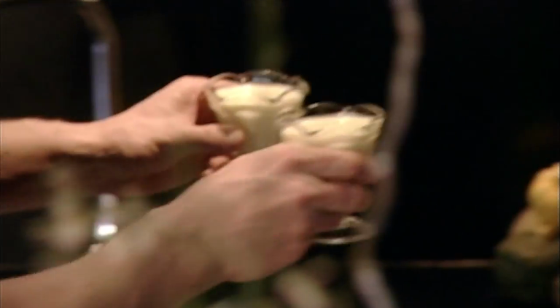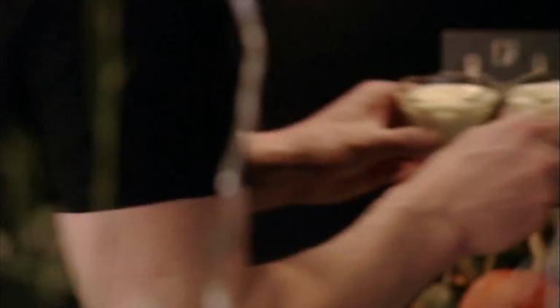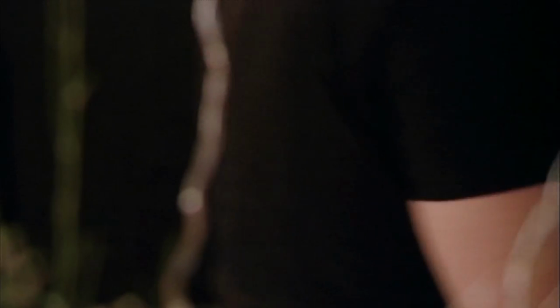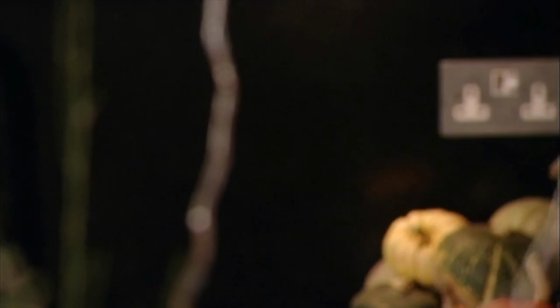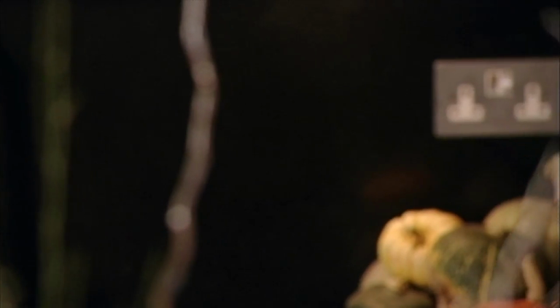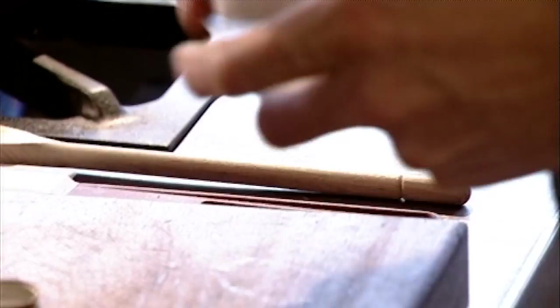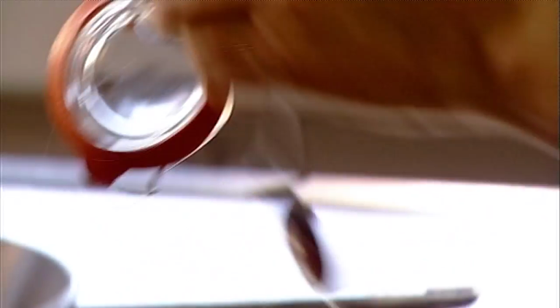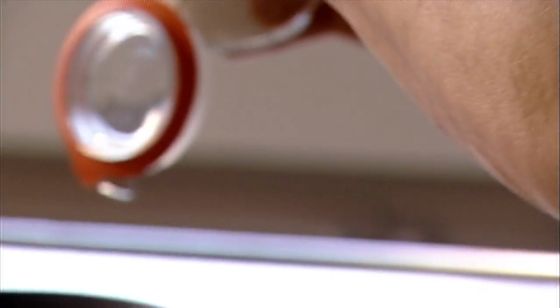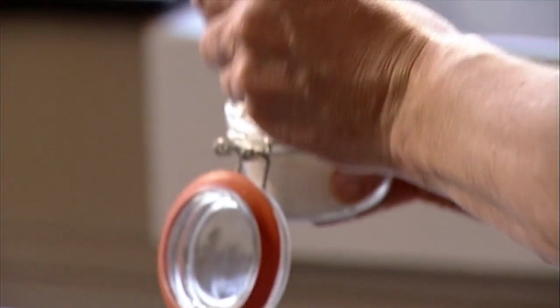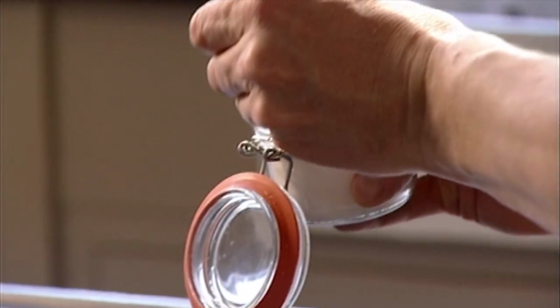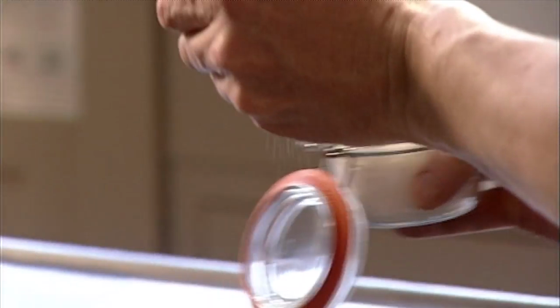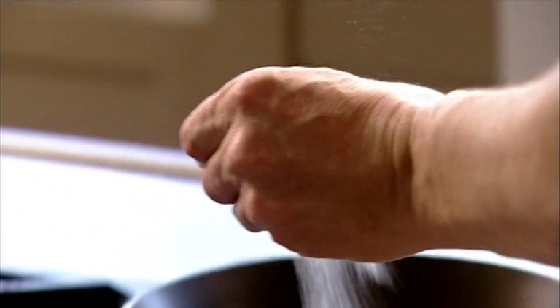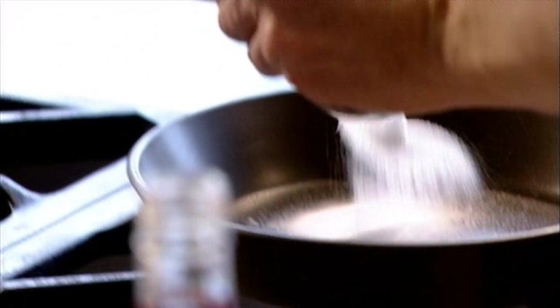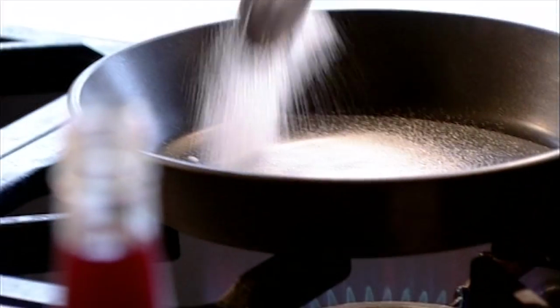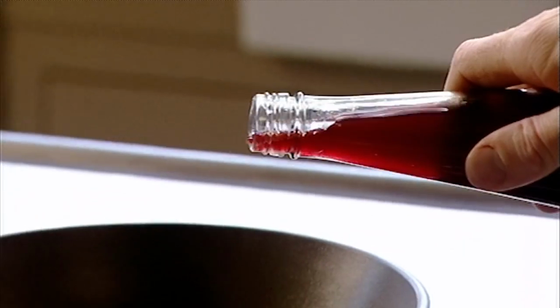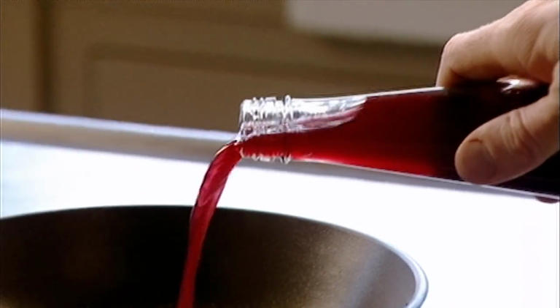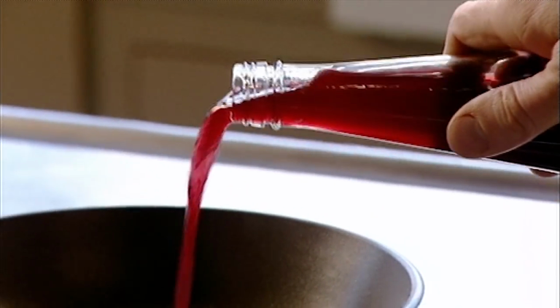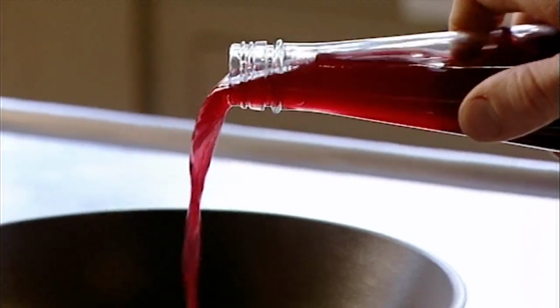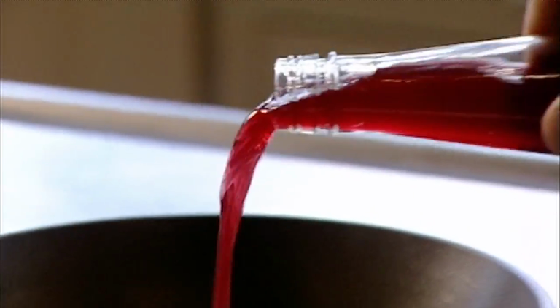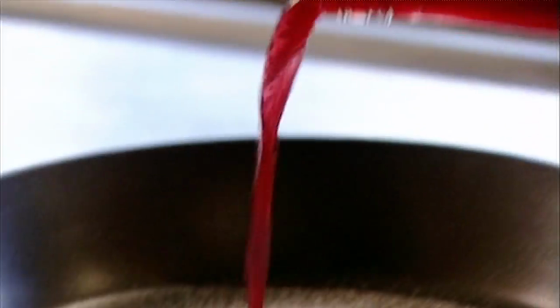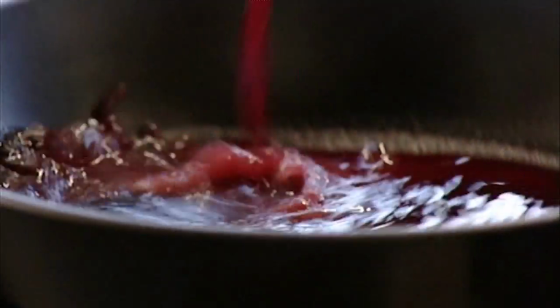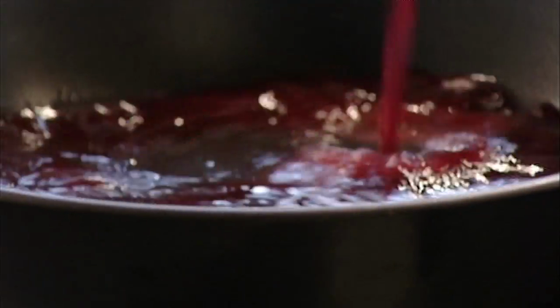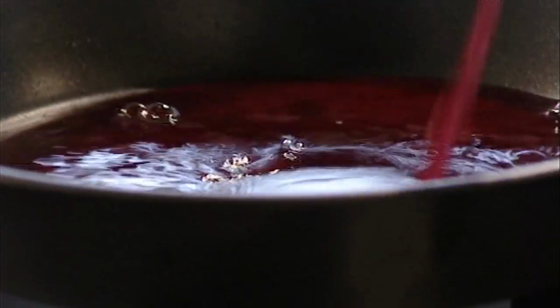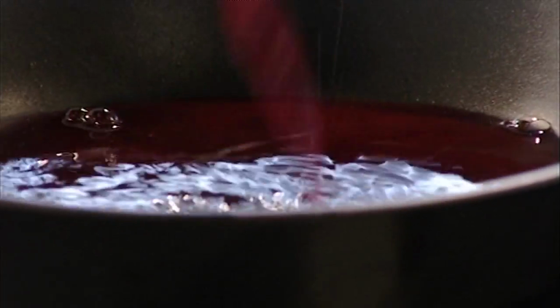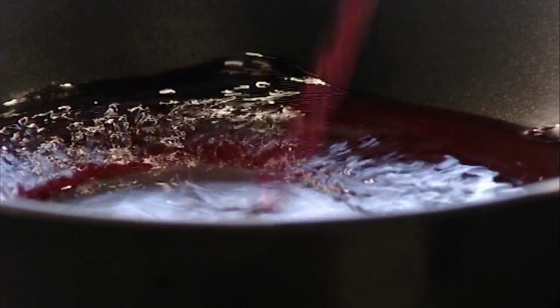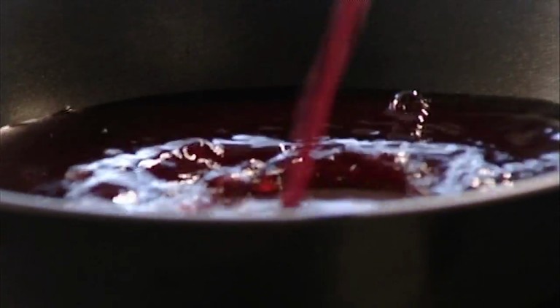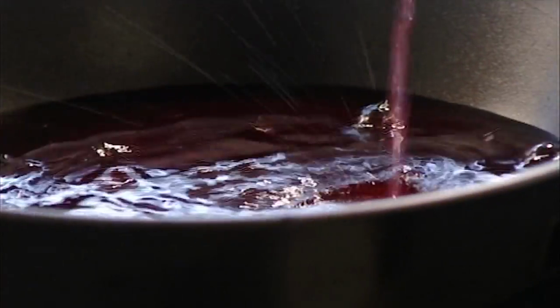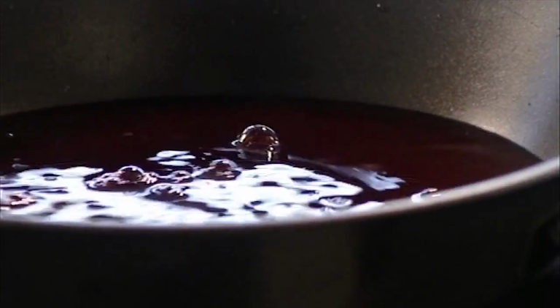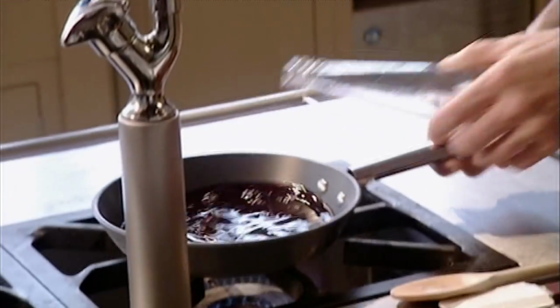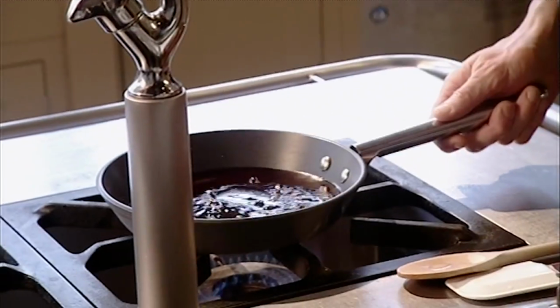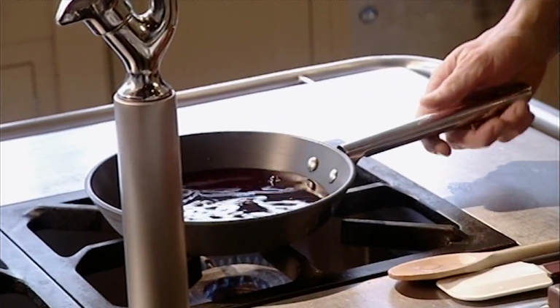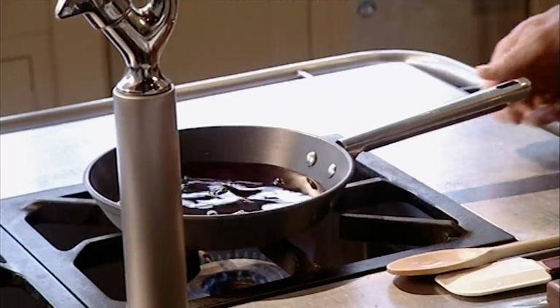Next, the pomegranate glaze. Add some caster sugar to the pan and pour in pomegranate juice, then simply bring it to the boil and reduce it down to the consistency of a sticky syrup.